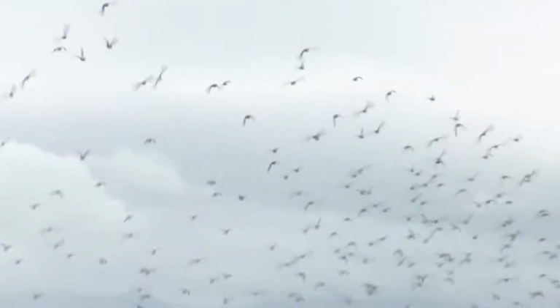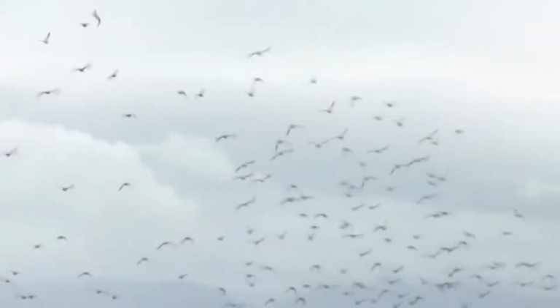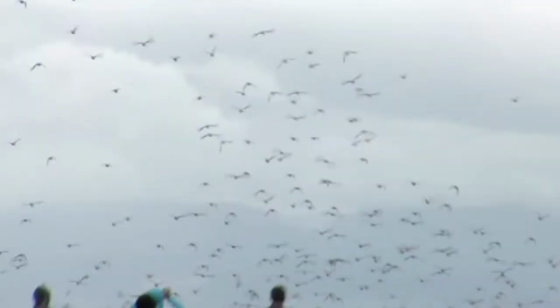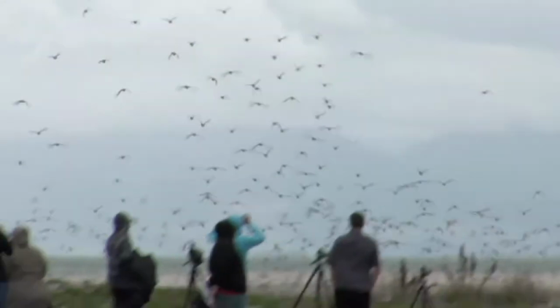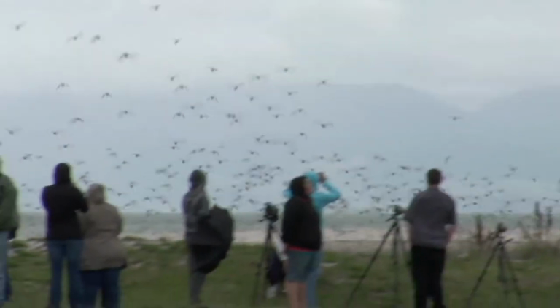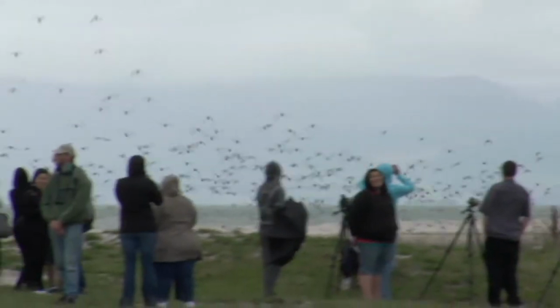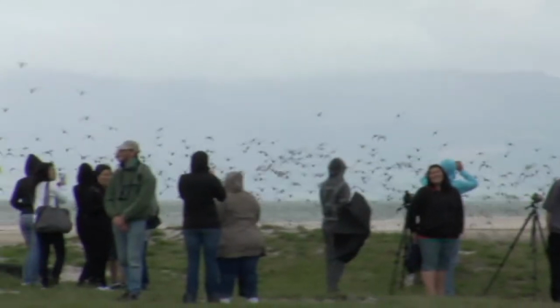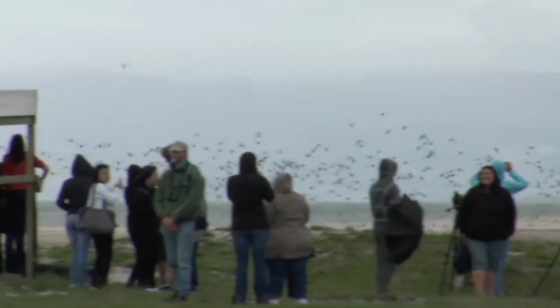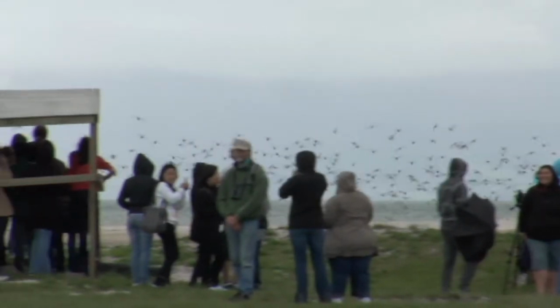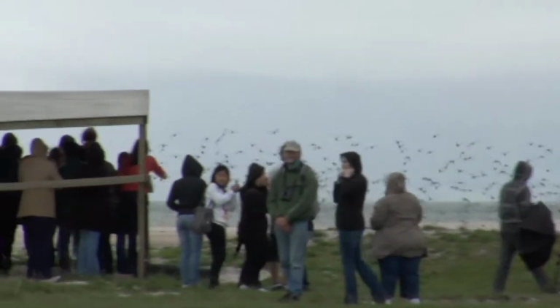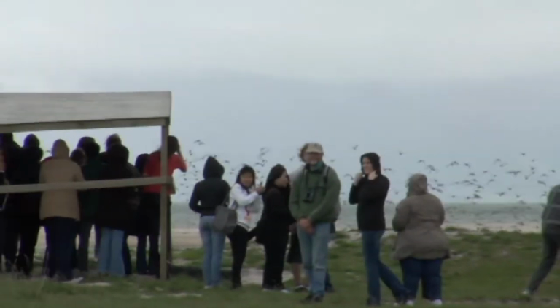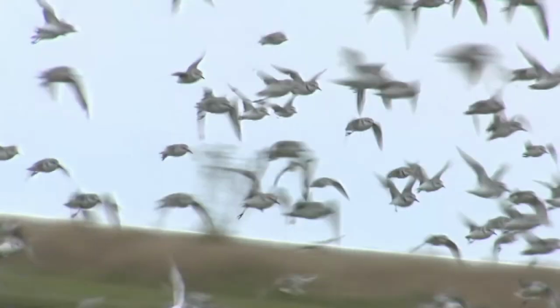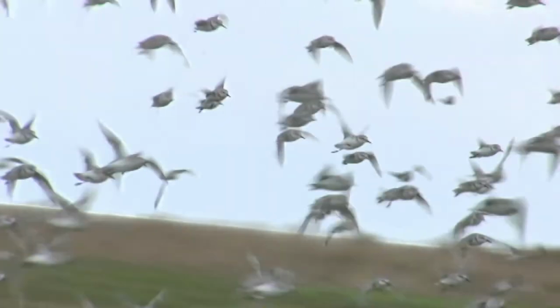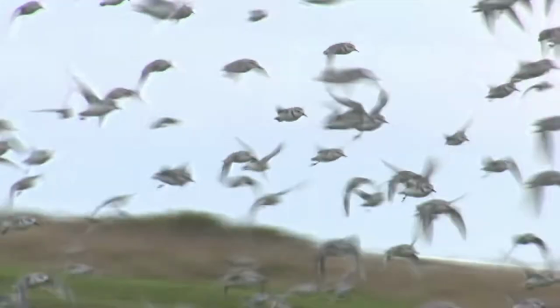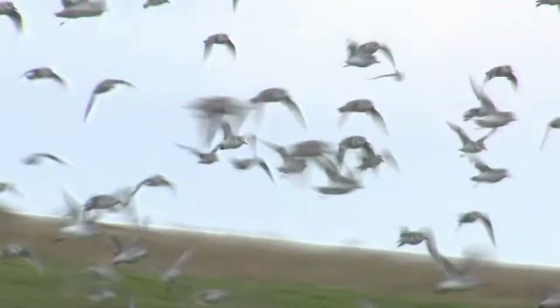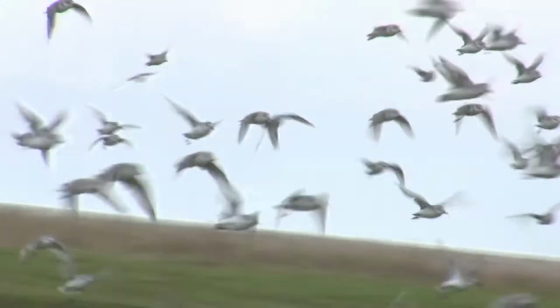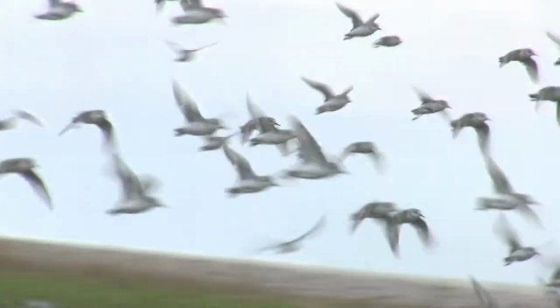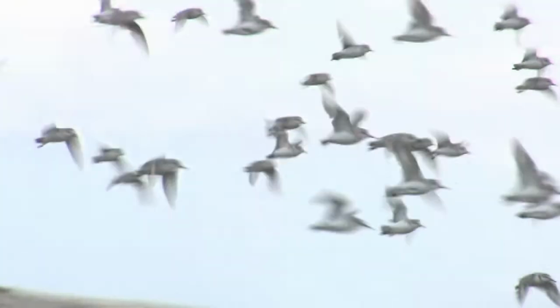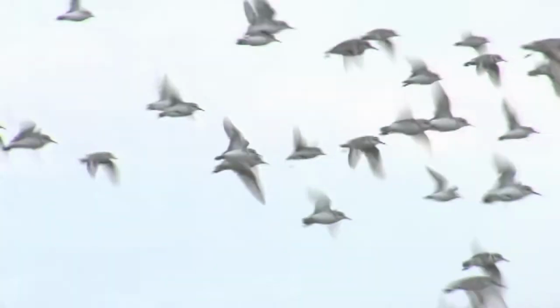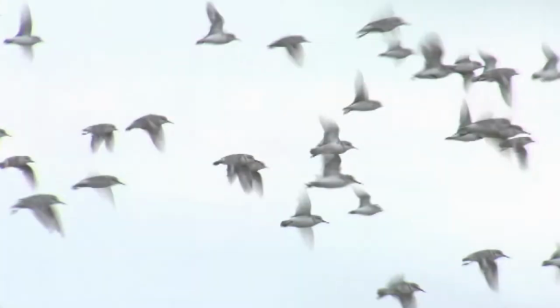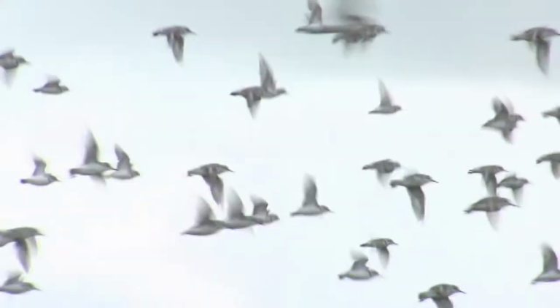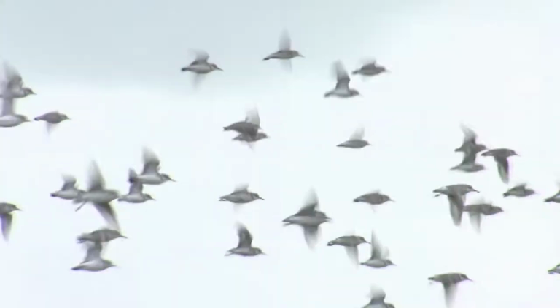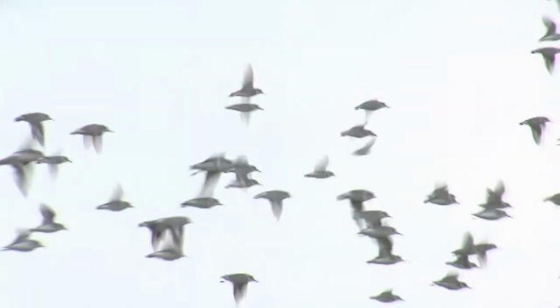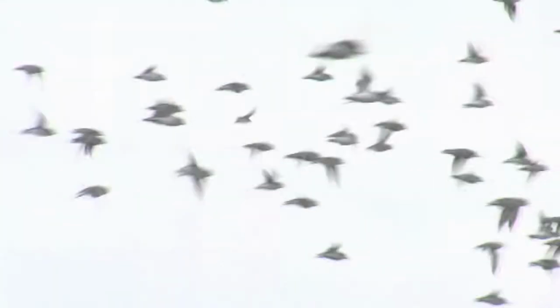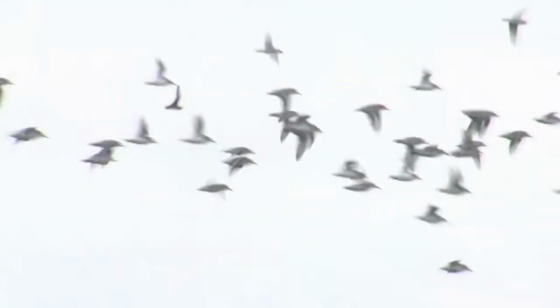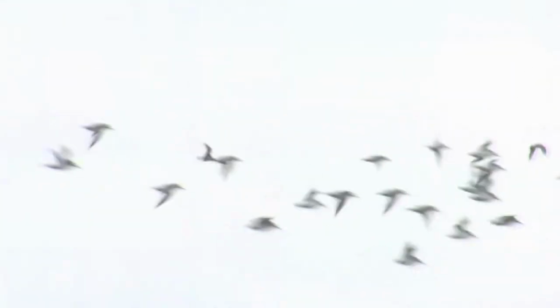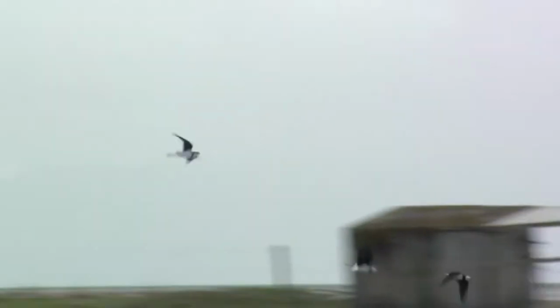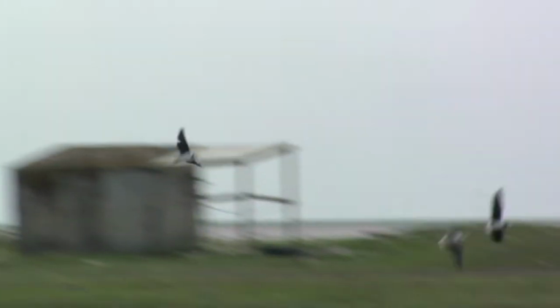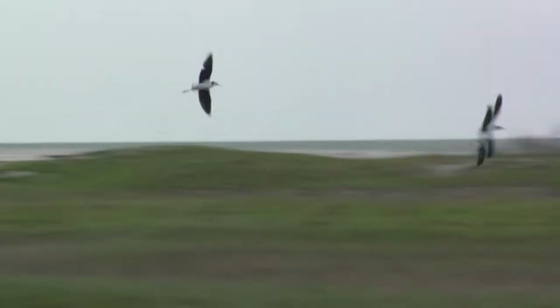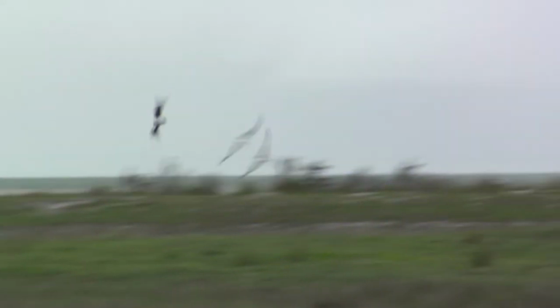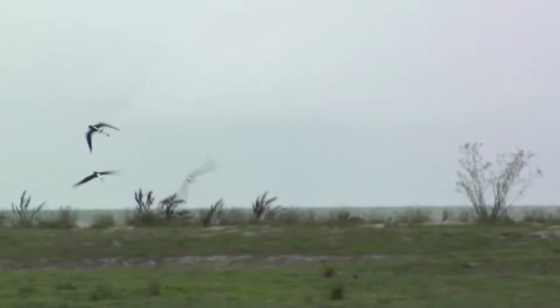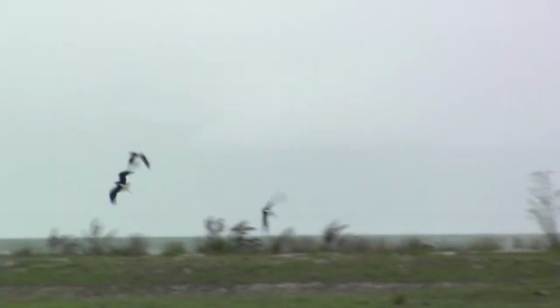These birds come in all sorts of shapes and sizes, different behaviours, and then when you throw in the fact that some of these birds come from the other end of the planet and they do it every year, it's pretty staggering.